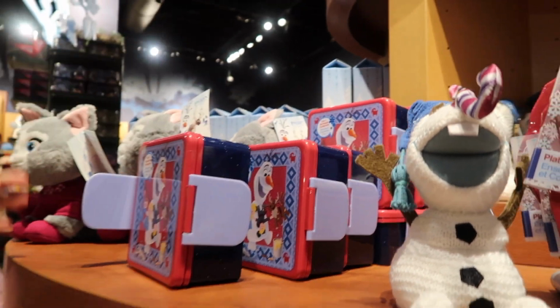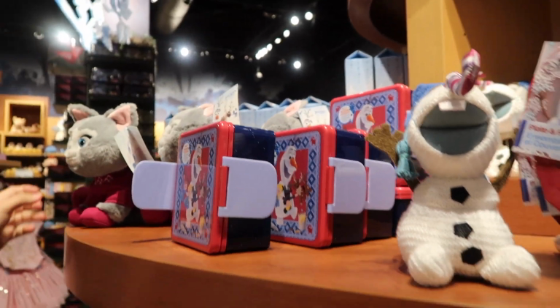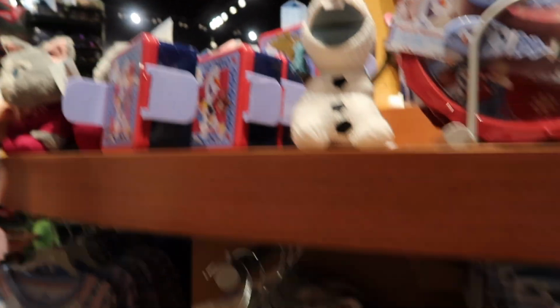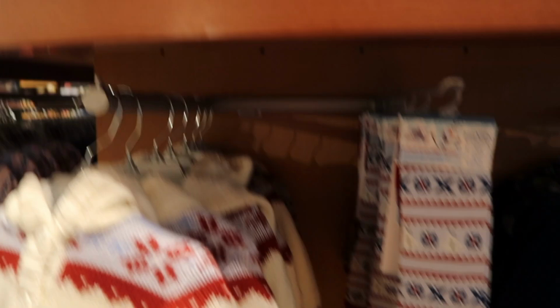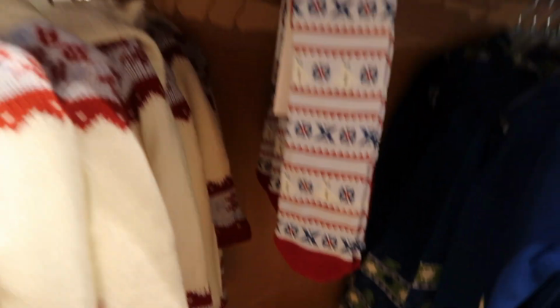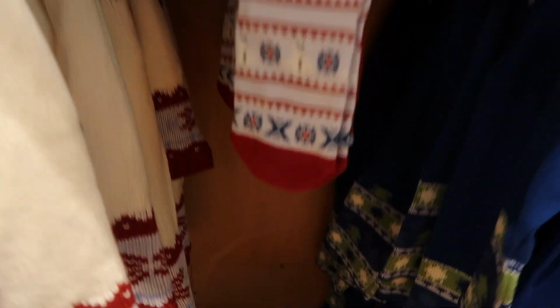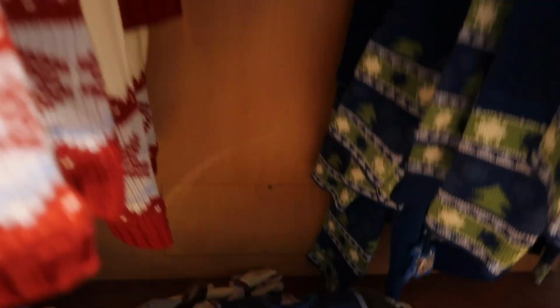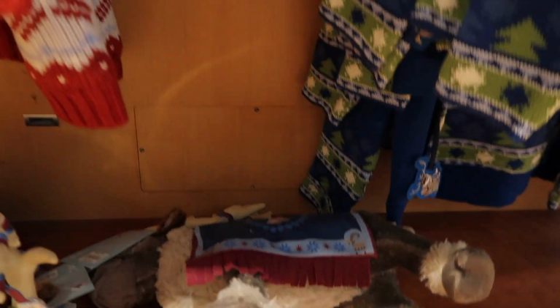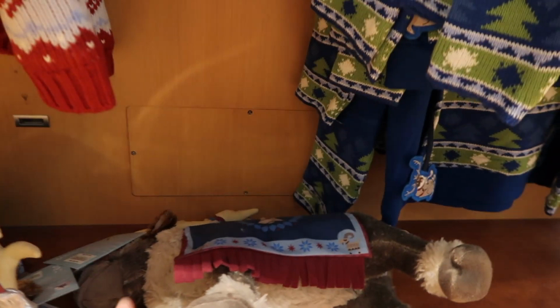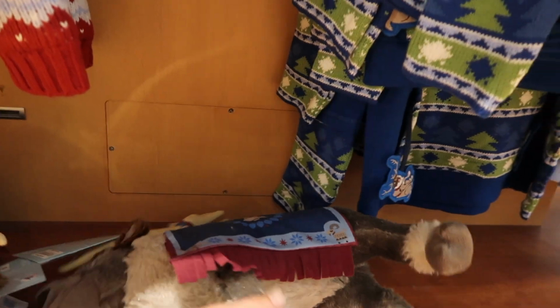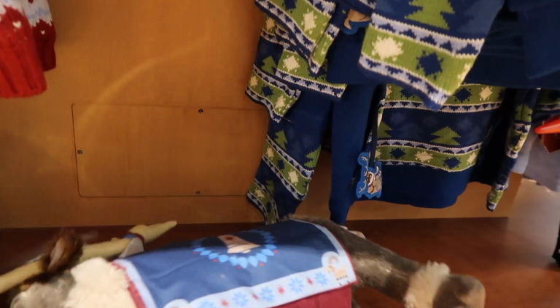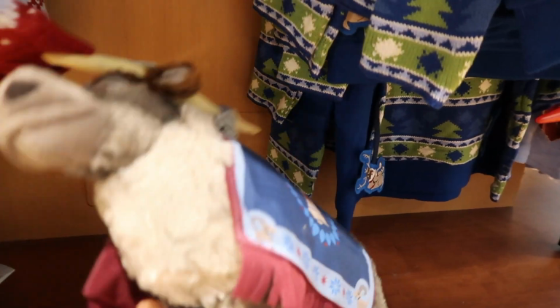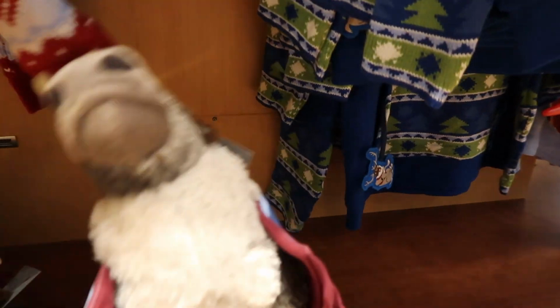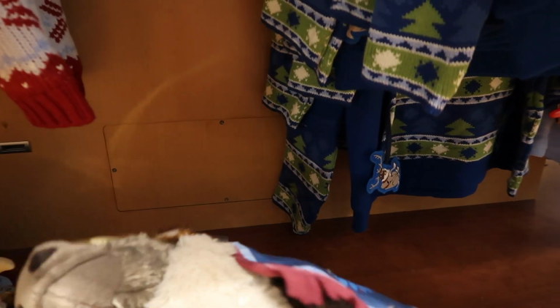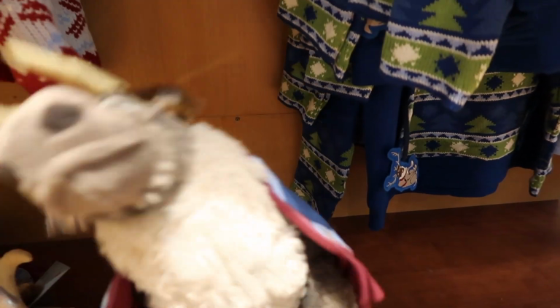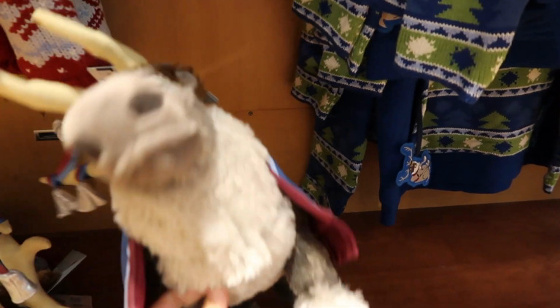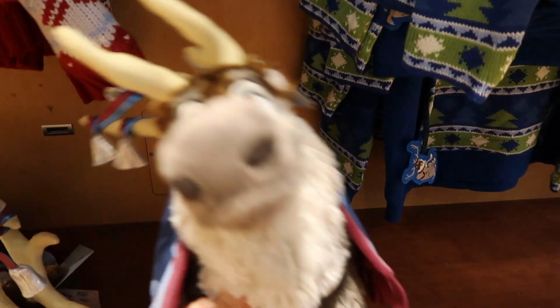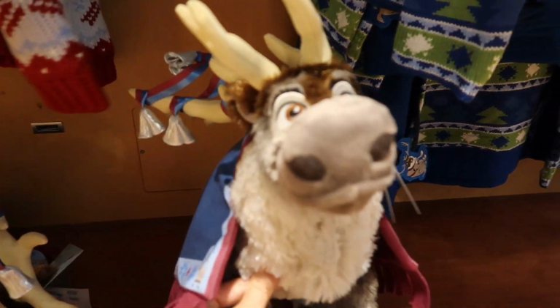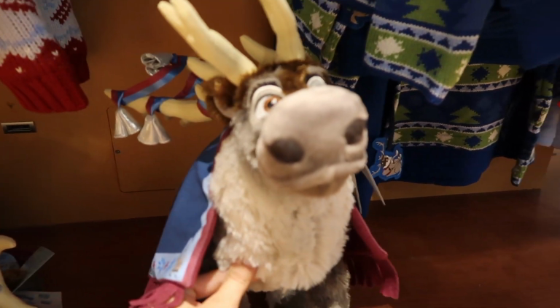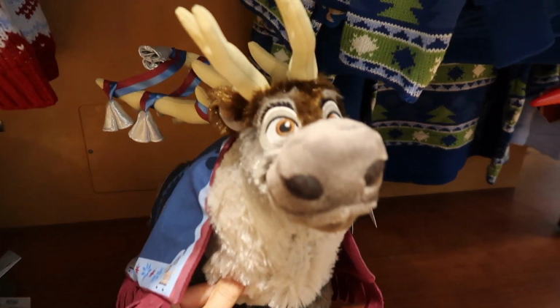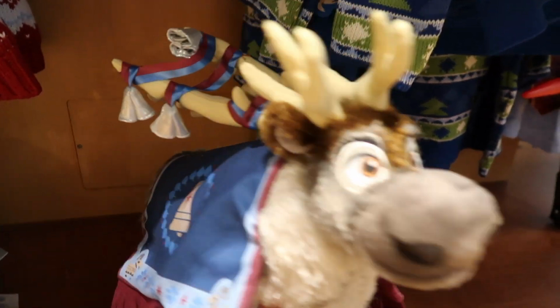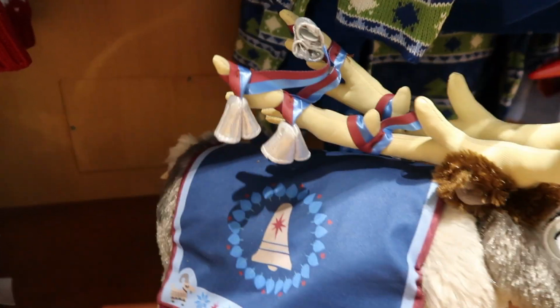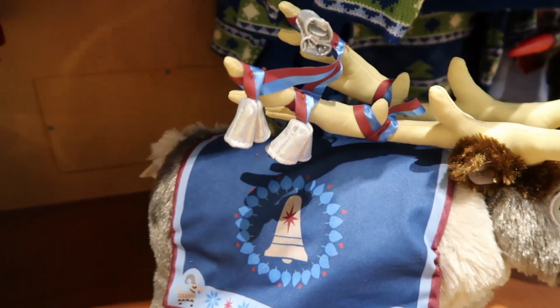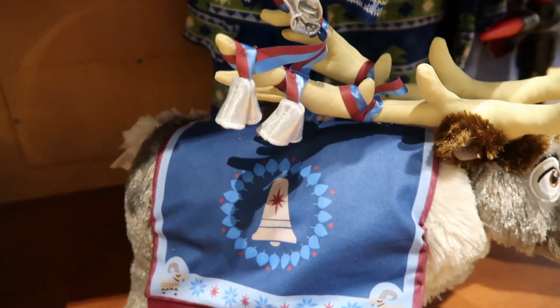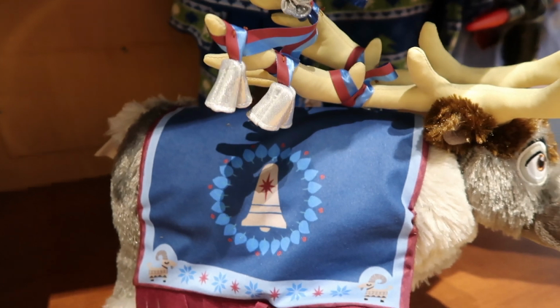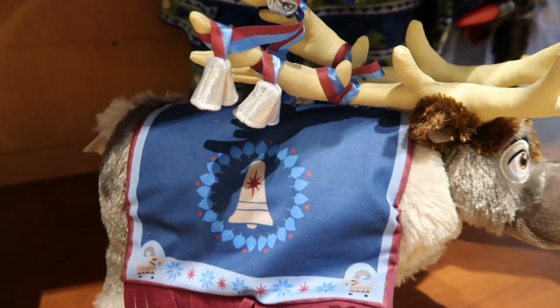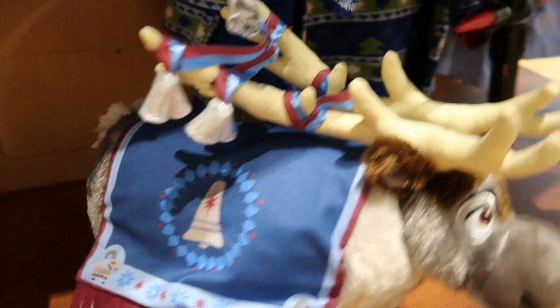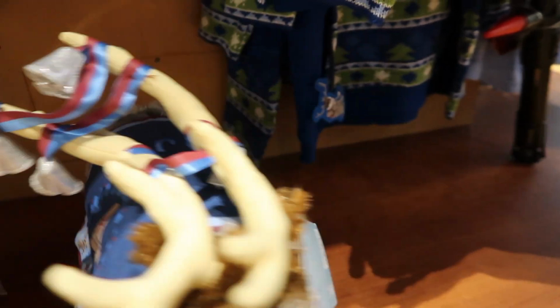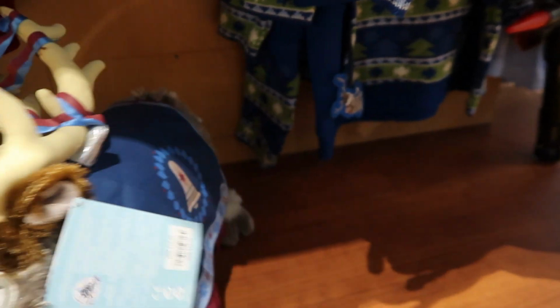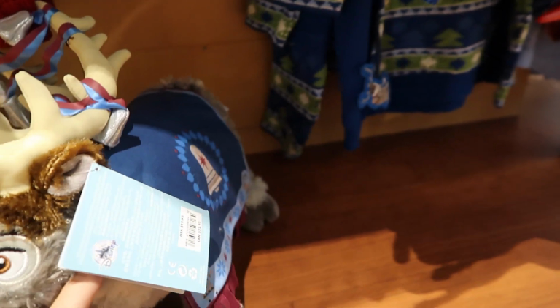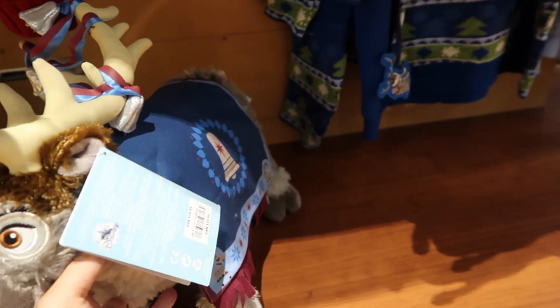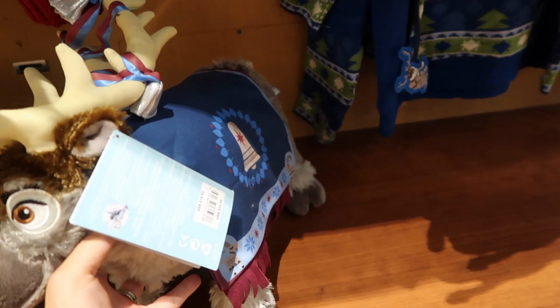And down here there's actually a little Sven. He's so cute, look at him. That's adorable. This is so cool.